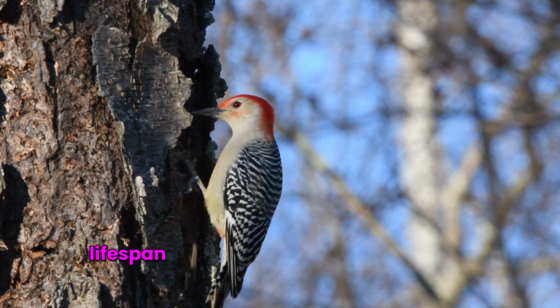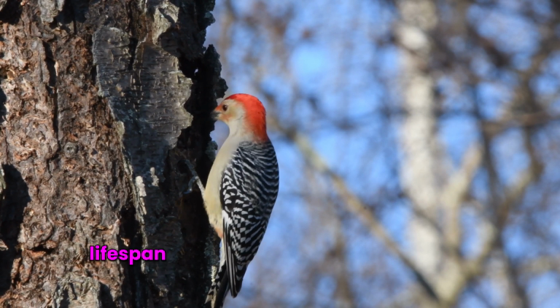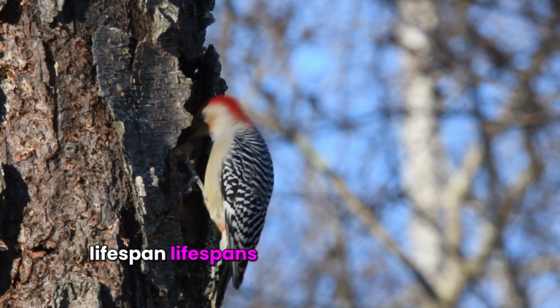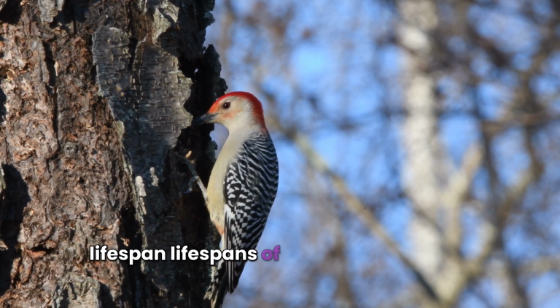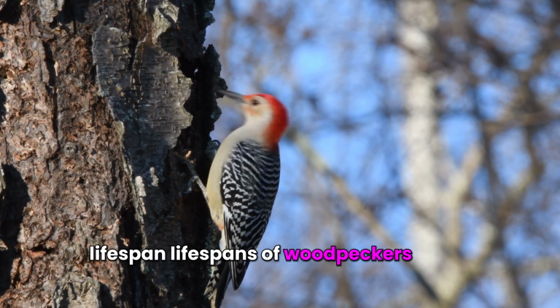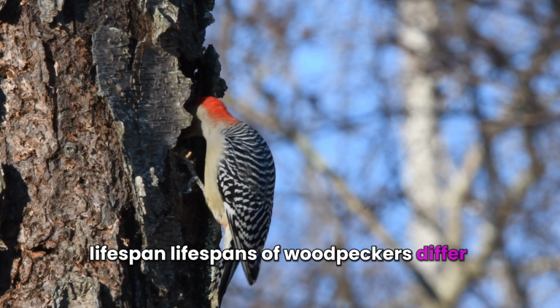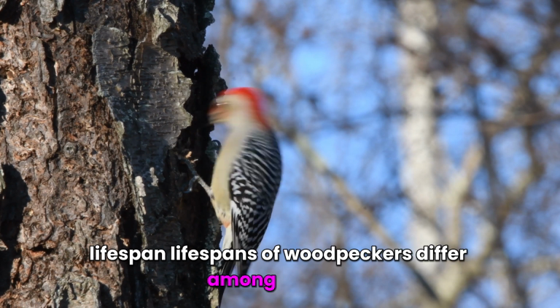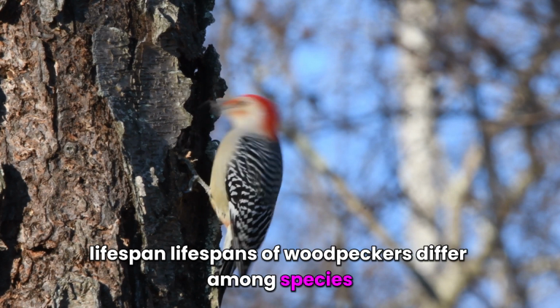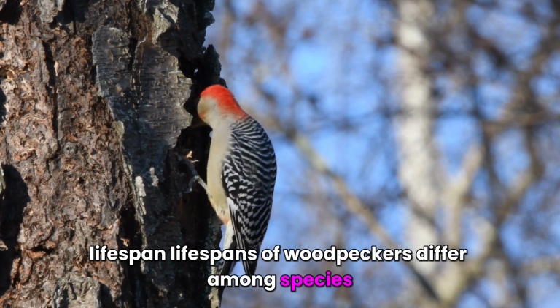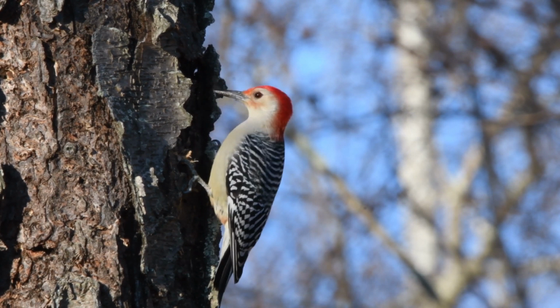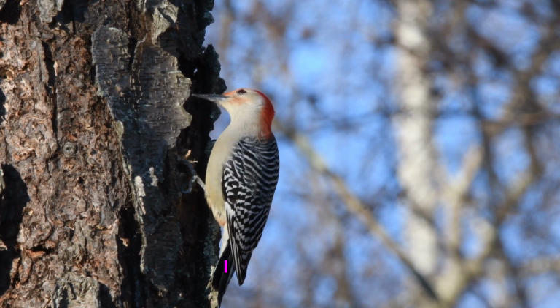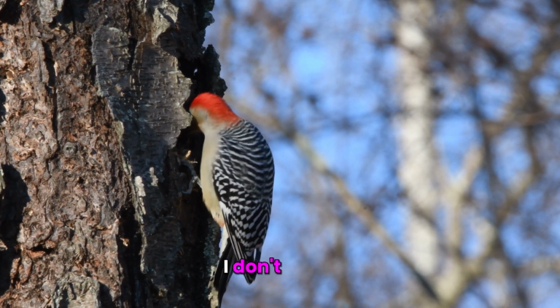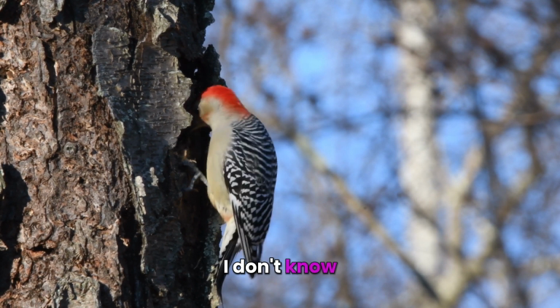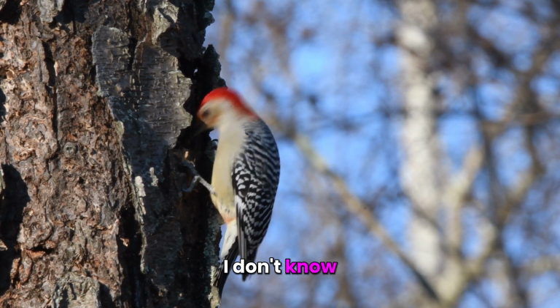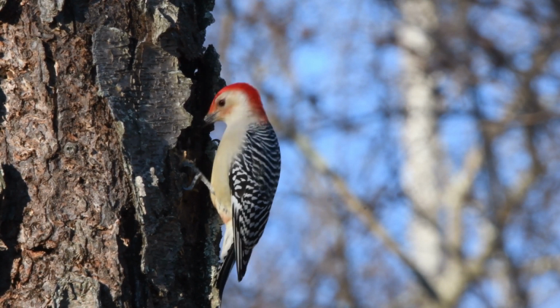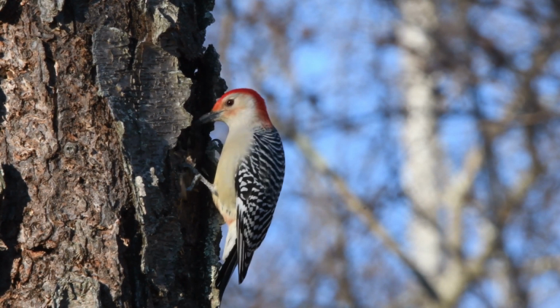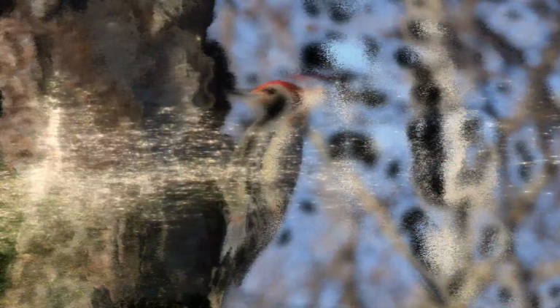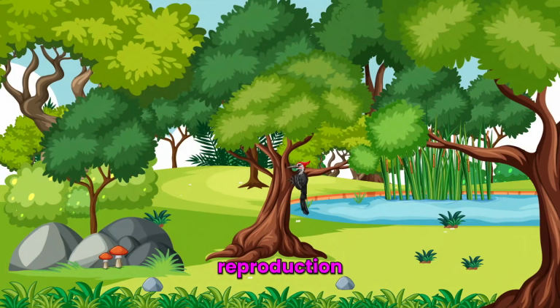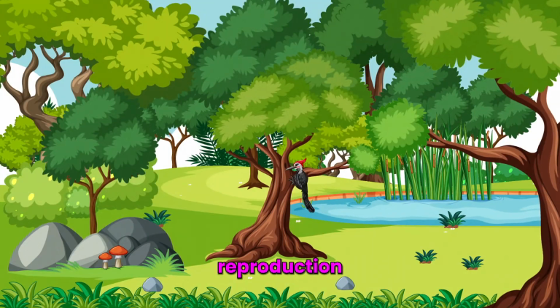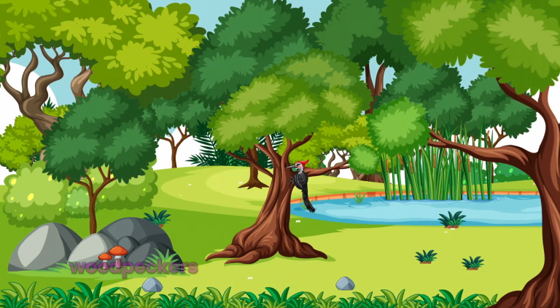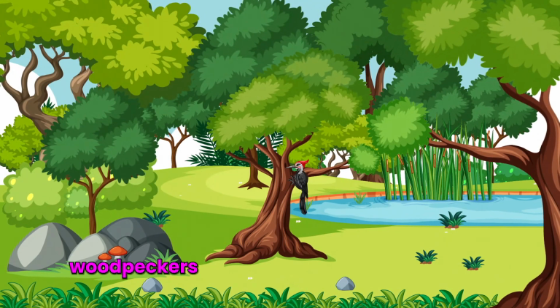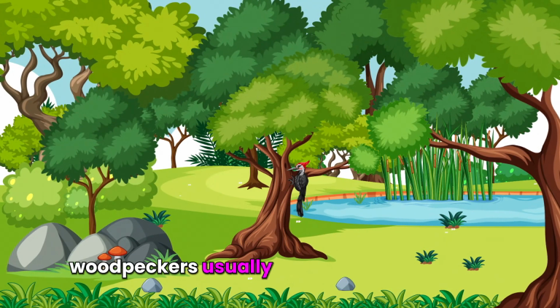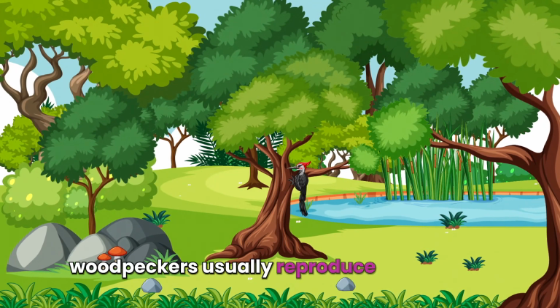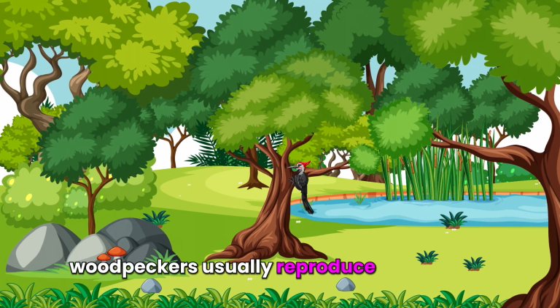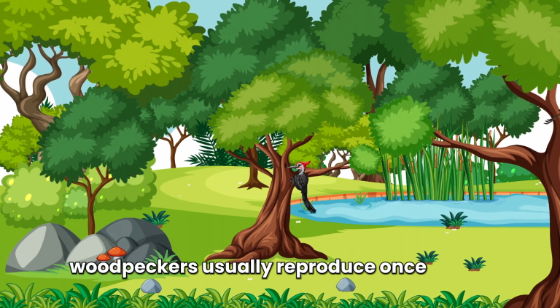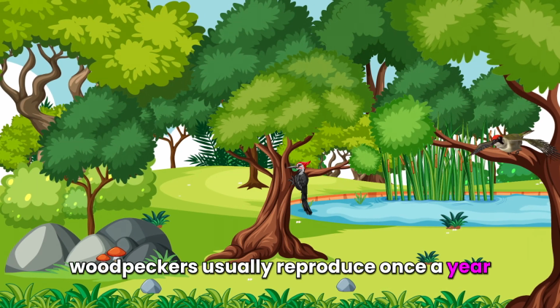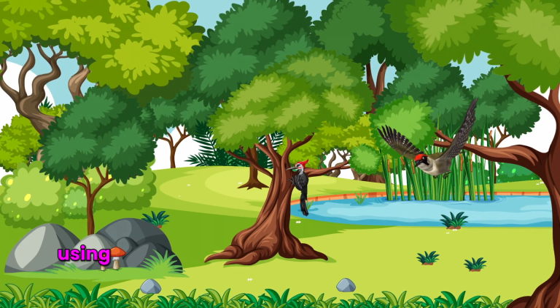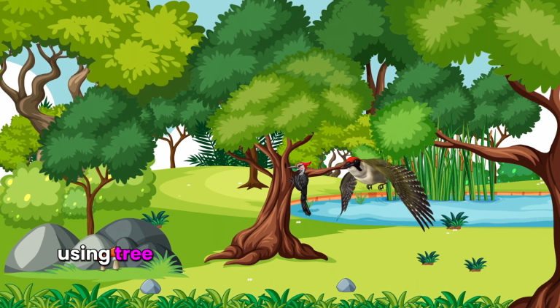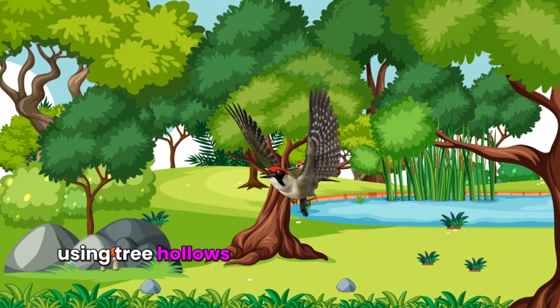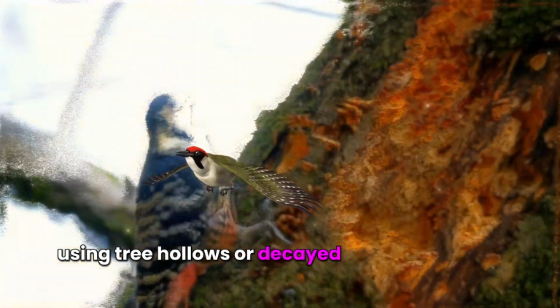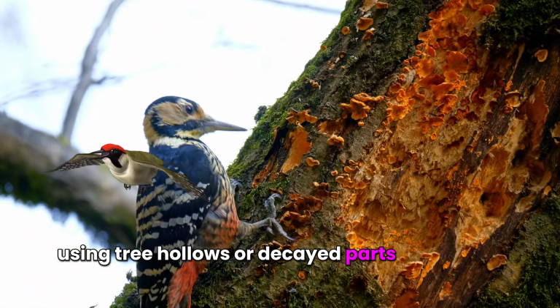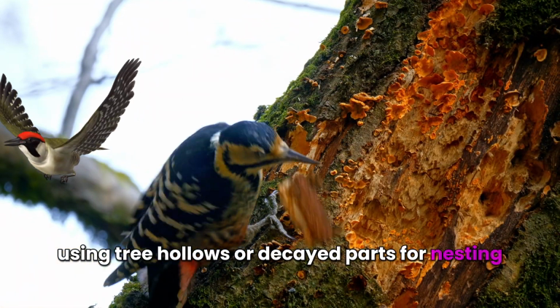Lifespan: lifespans of woodpeckers differ among species, generally ranging from 4 to 12 years. Reproduction: woodpeckers usually reproduce once a year, using tree hollows or decayed parts for nesting.